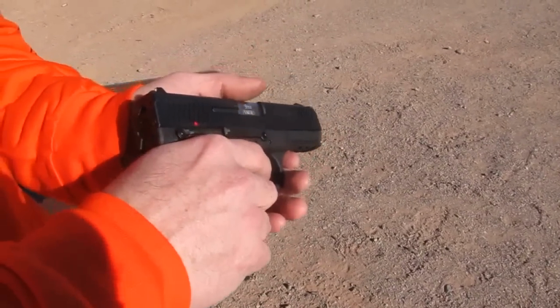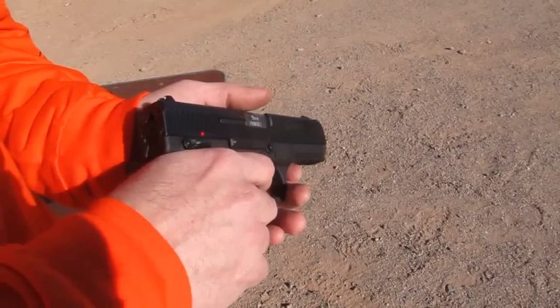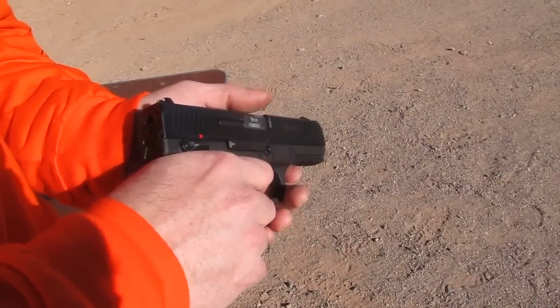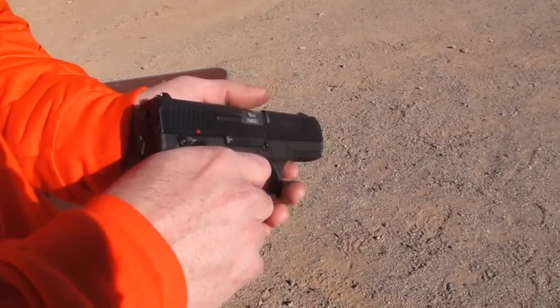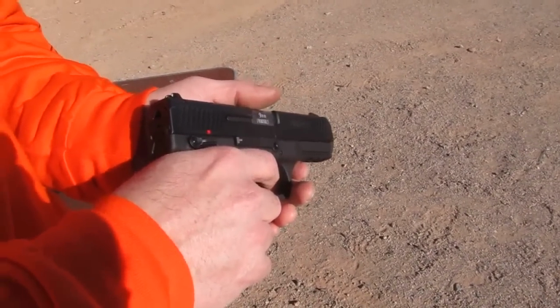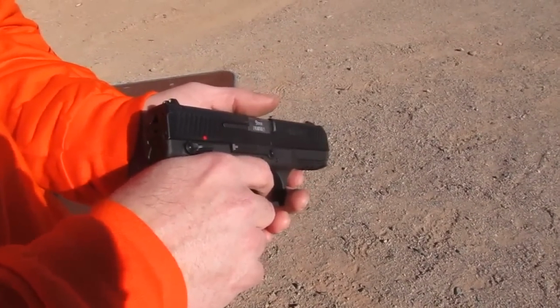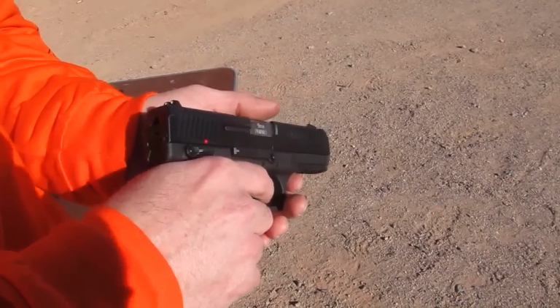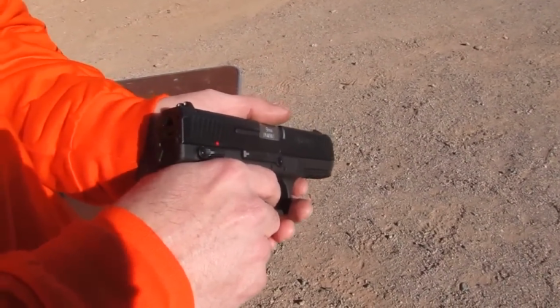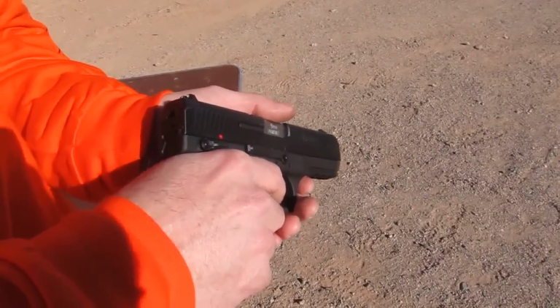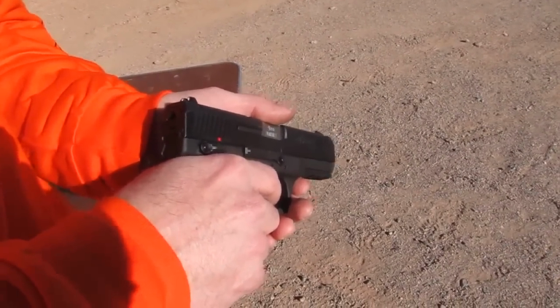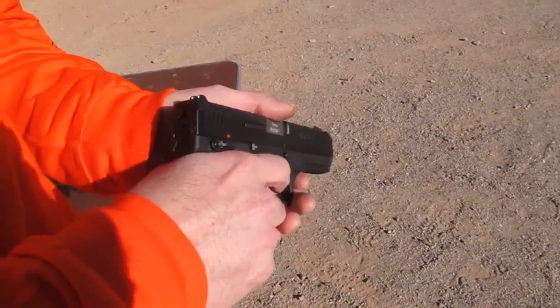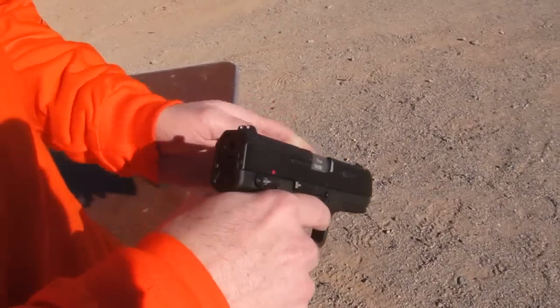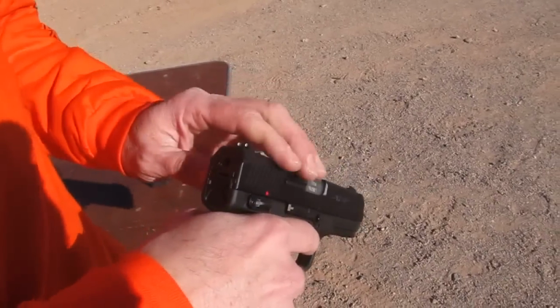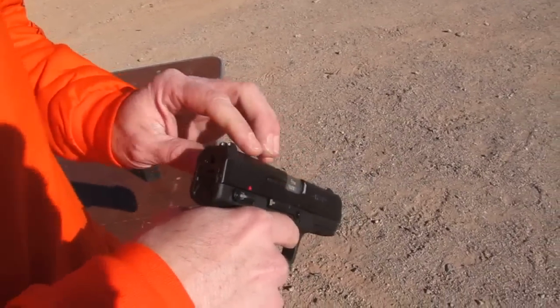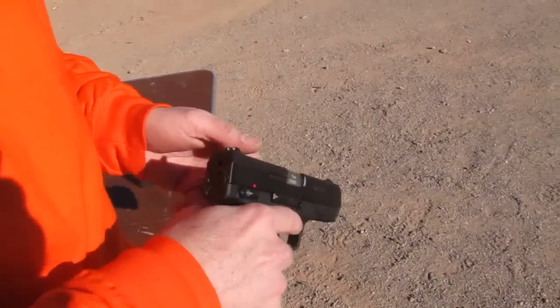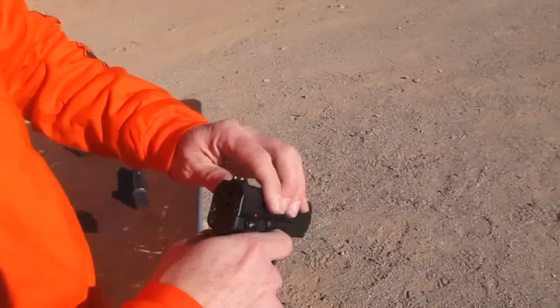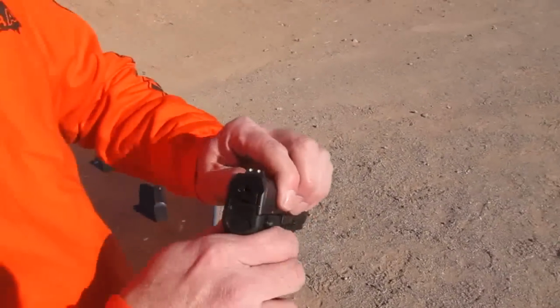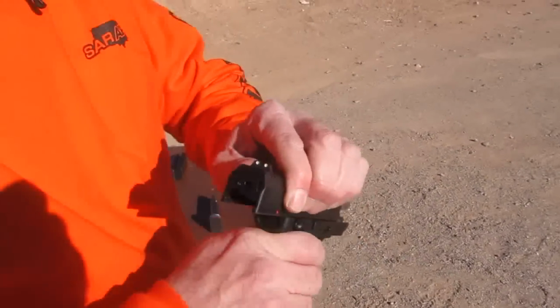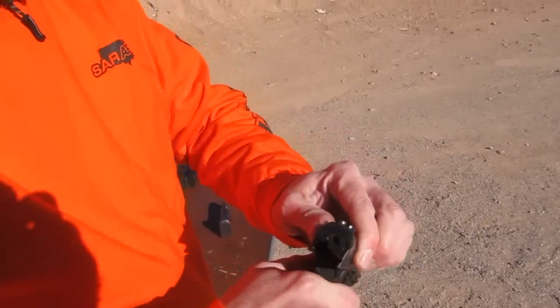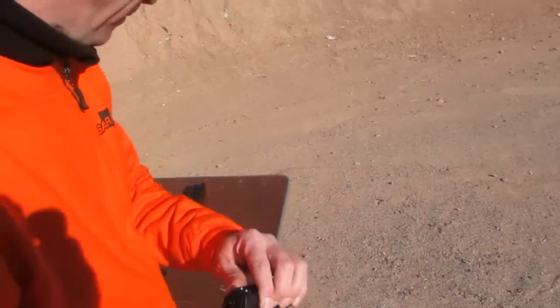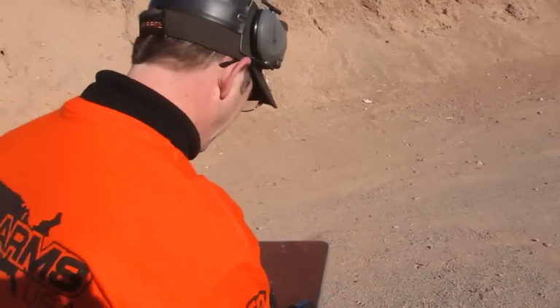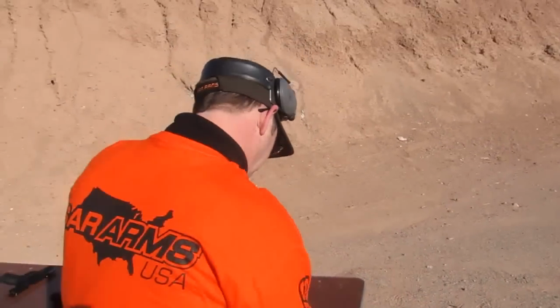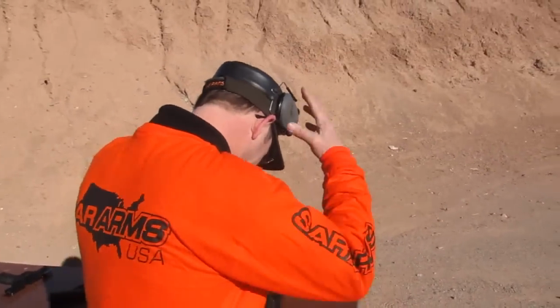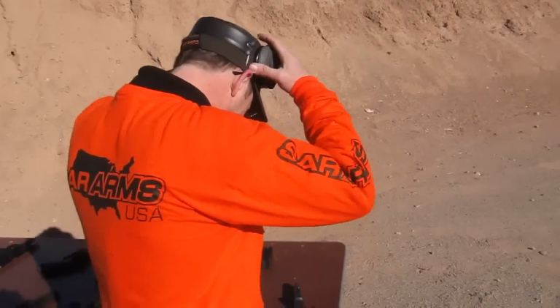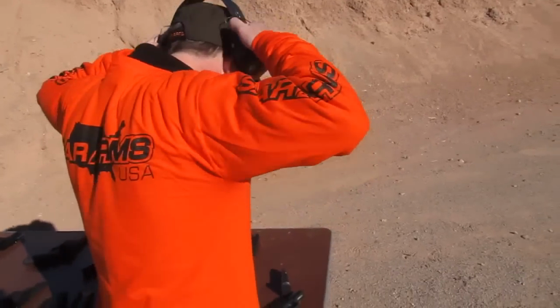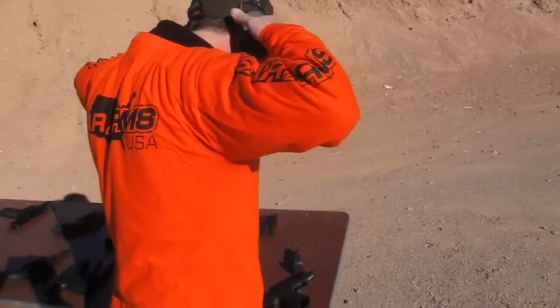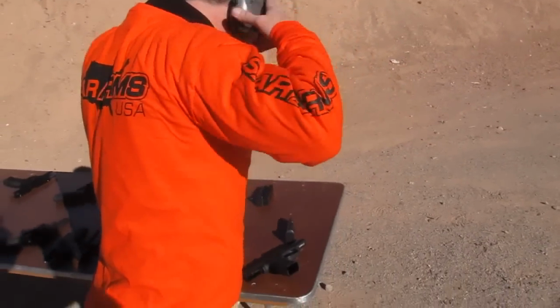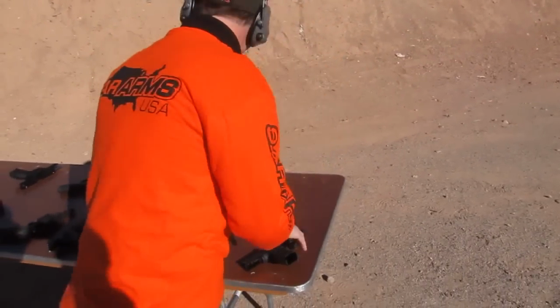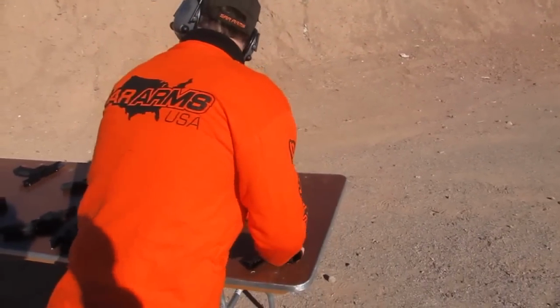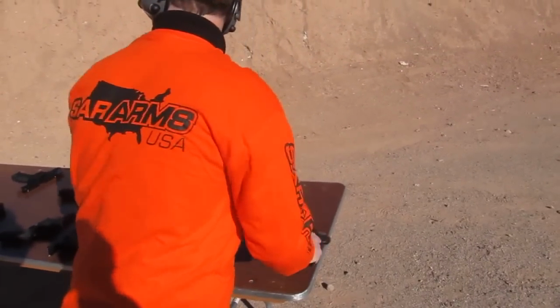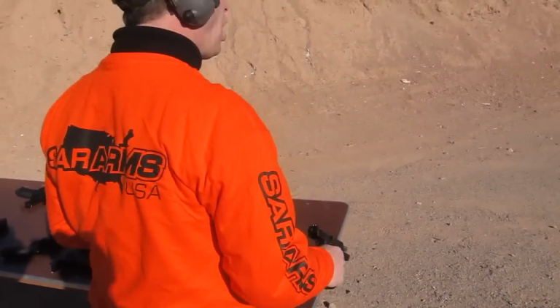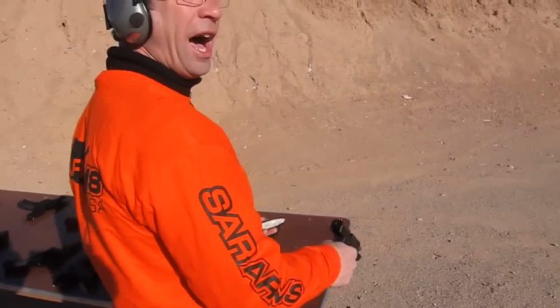And it's got a very fast, short and crisp reset. Let me fire a few rounds and show you how great this thing works. Going hot!